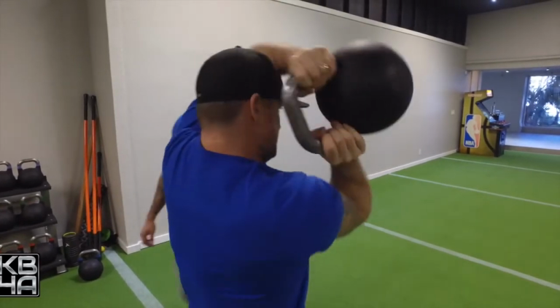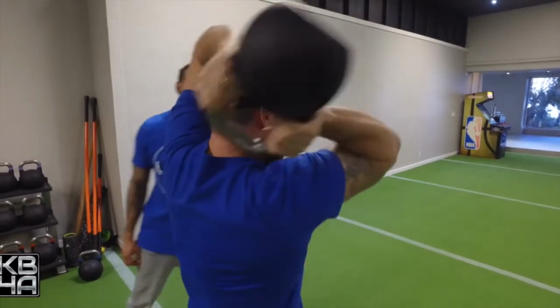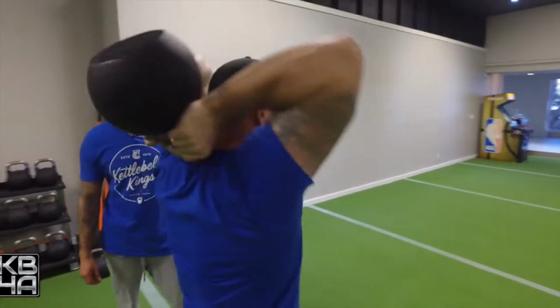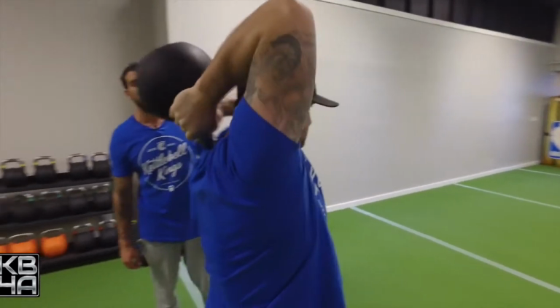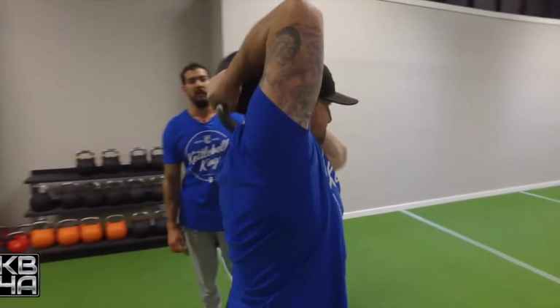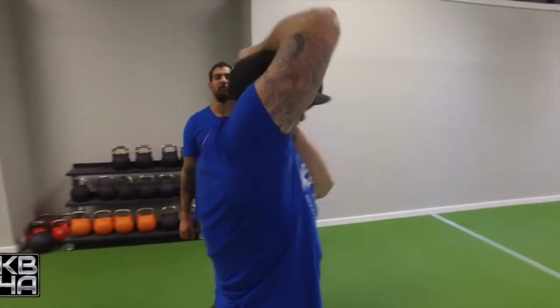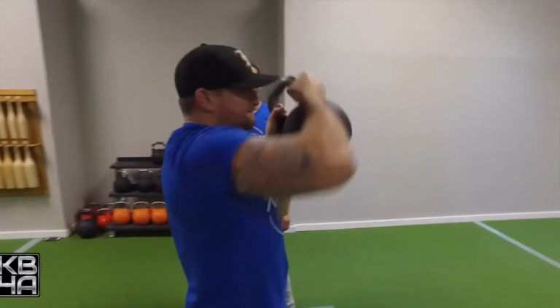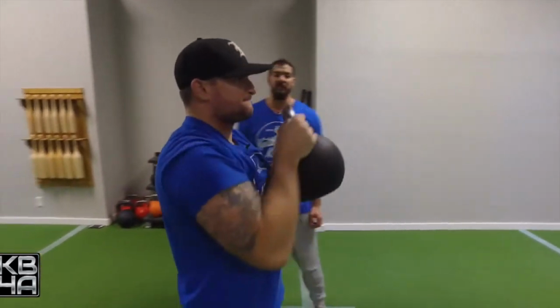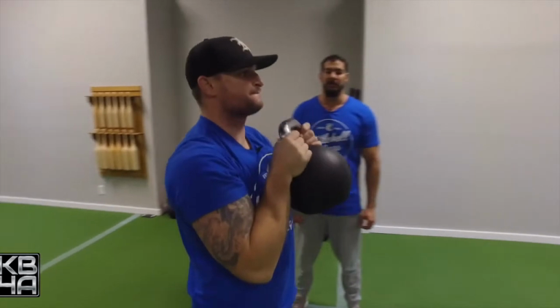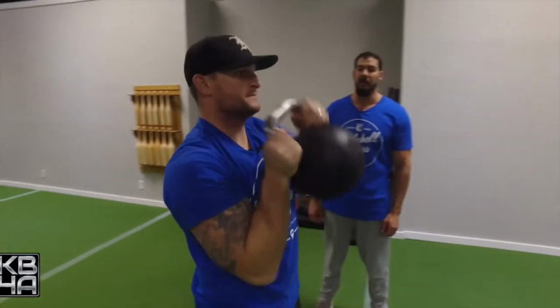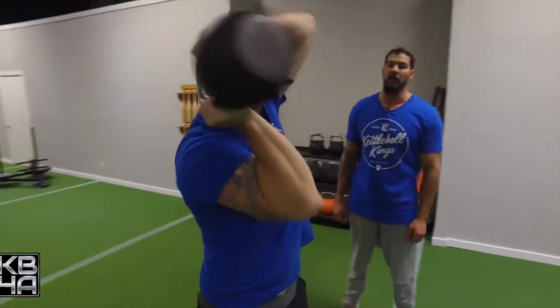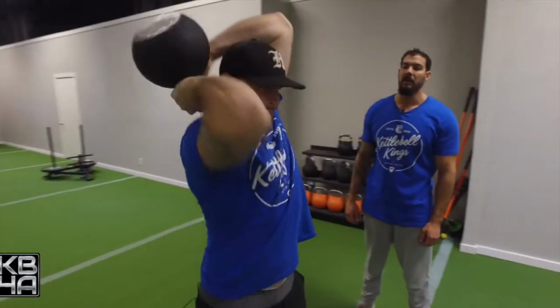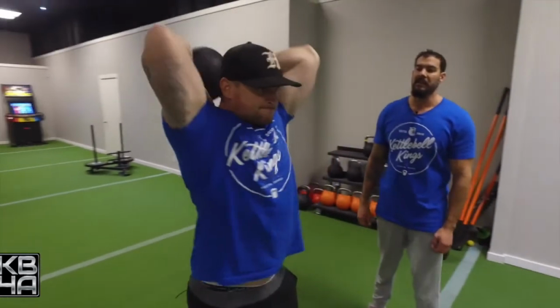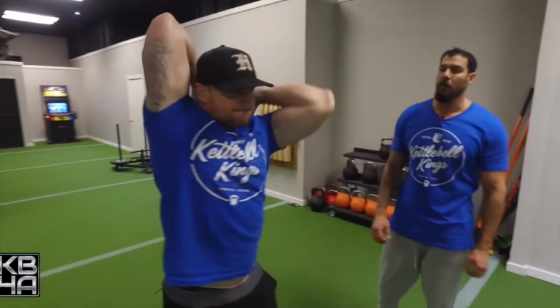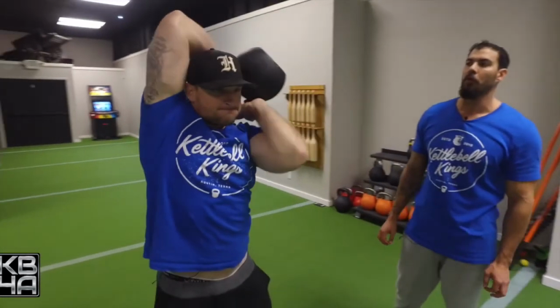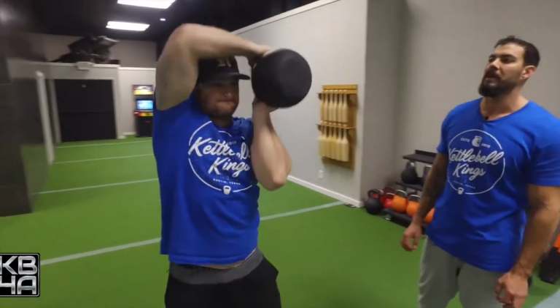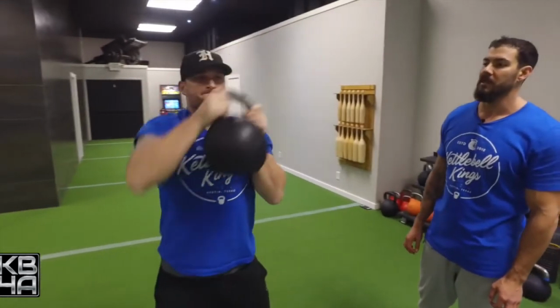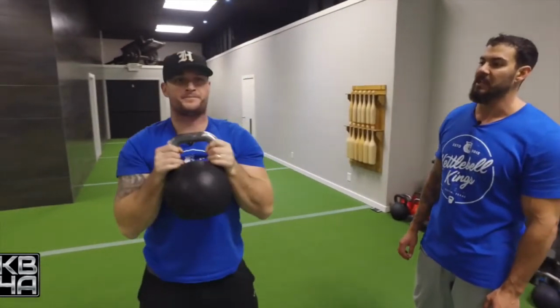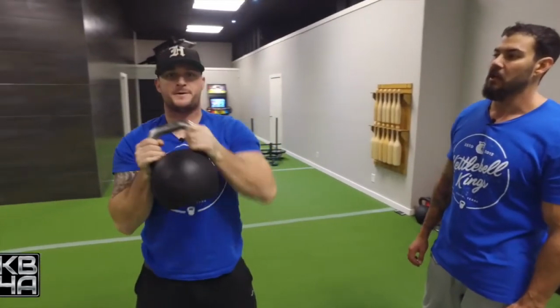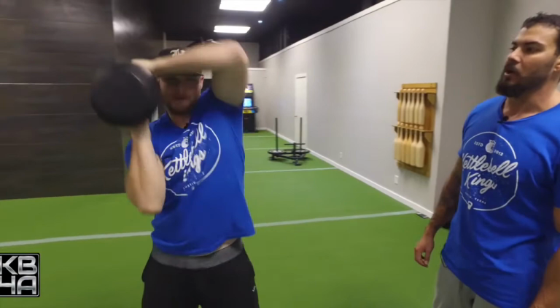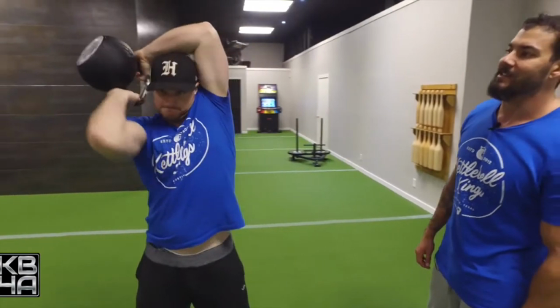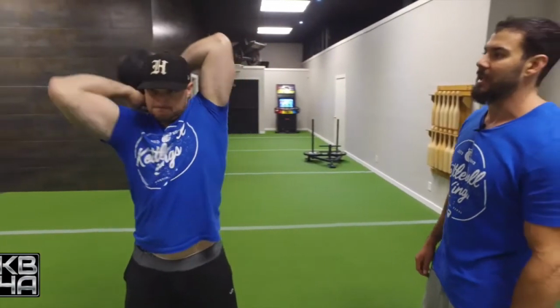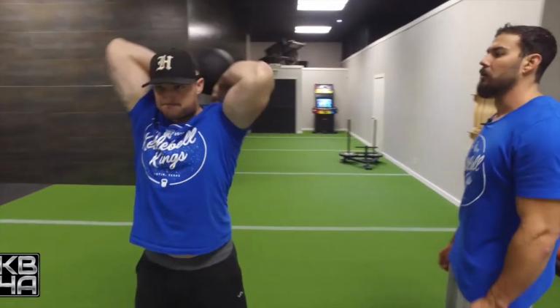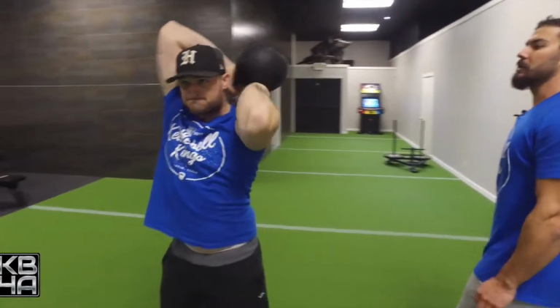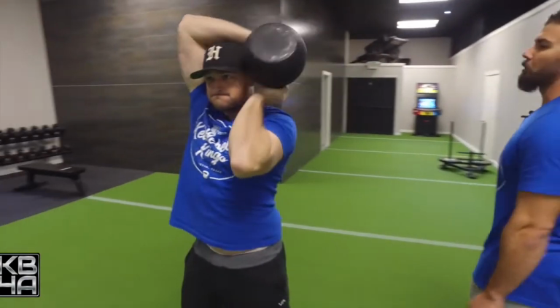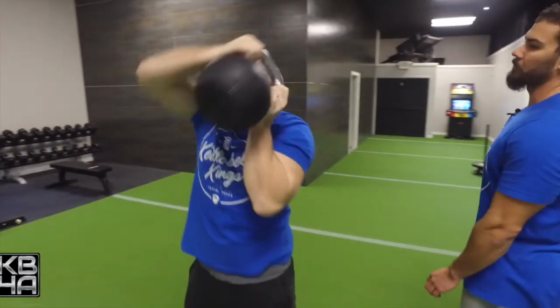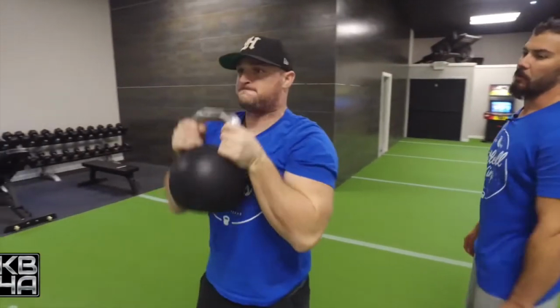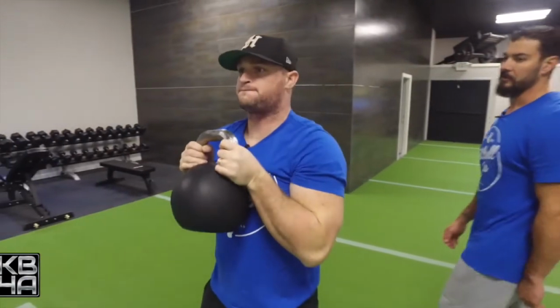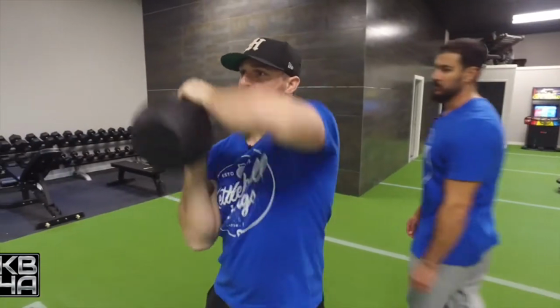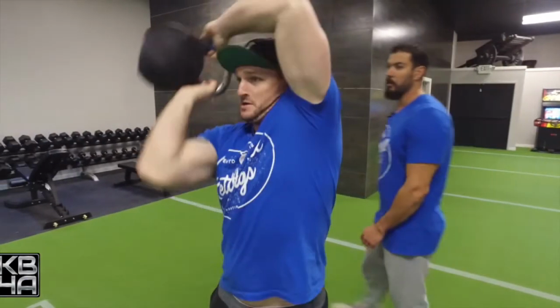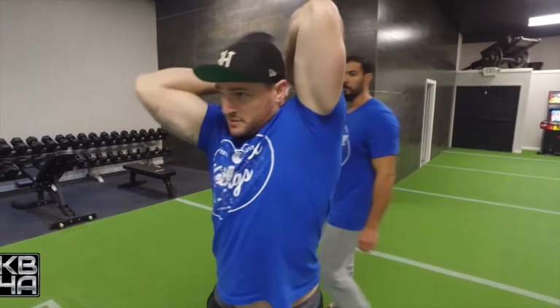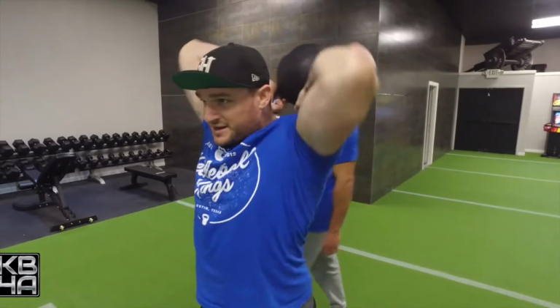He wants to try and clear his neck completely in the front as he comes all the way around. This is a slow and controlled movement — it's not a speed thing. You're trying not to let the kettlebell touch any part of your head or neck as you make these small circles around your head.